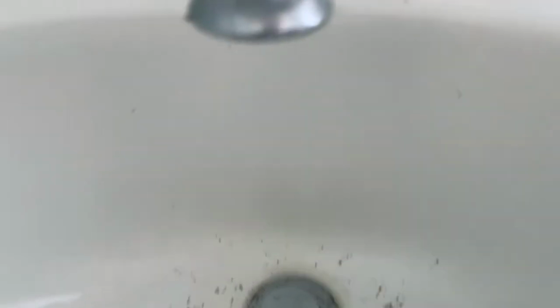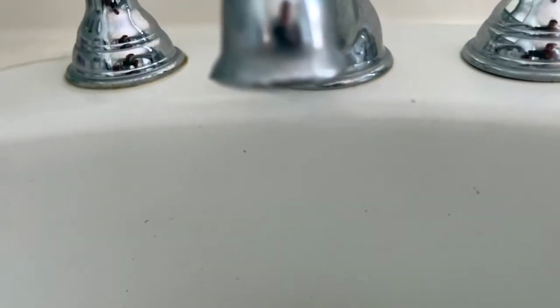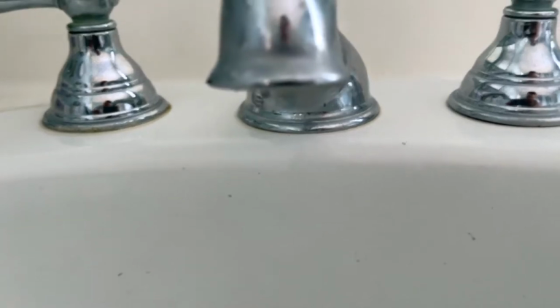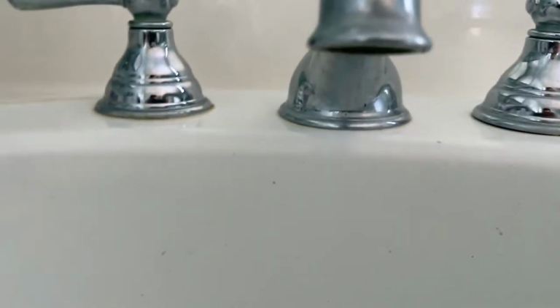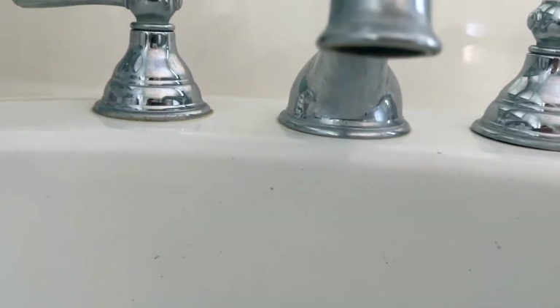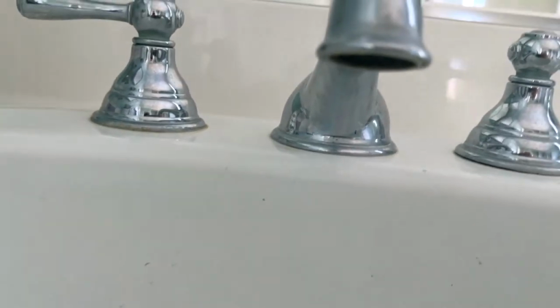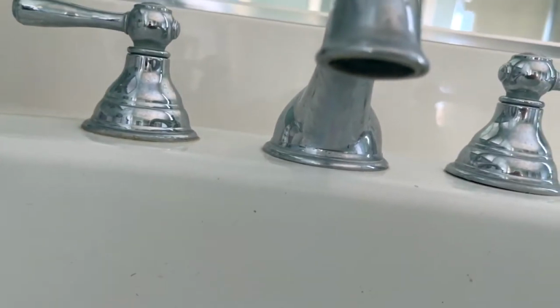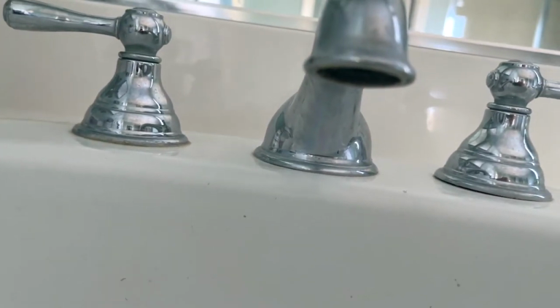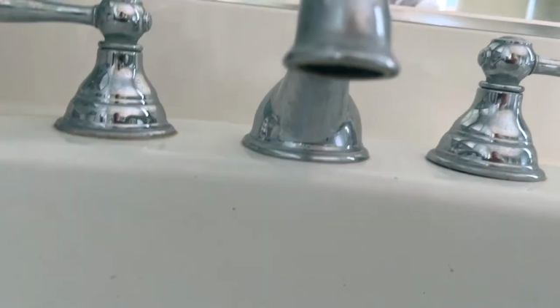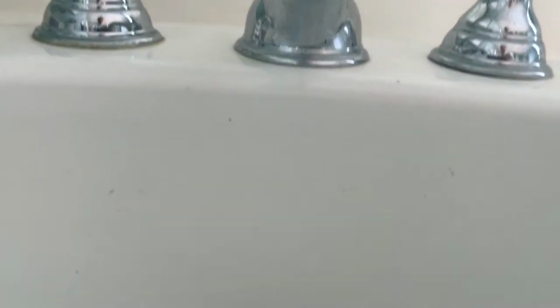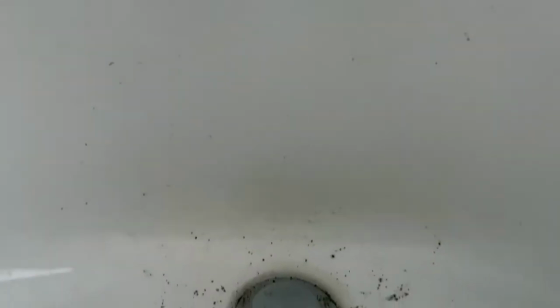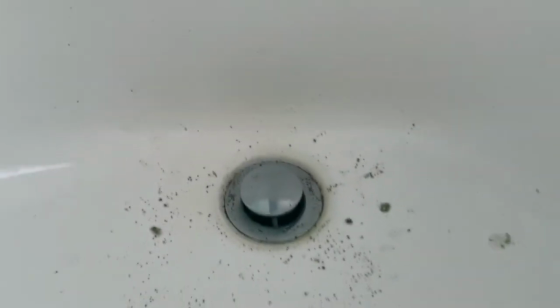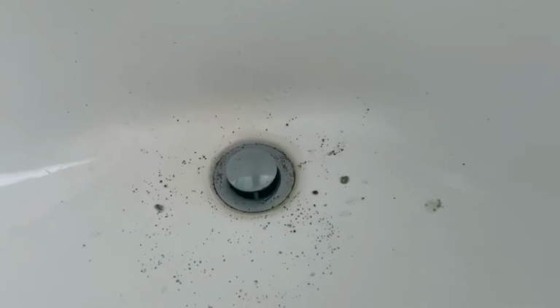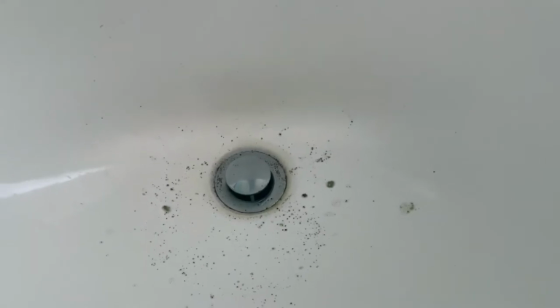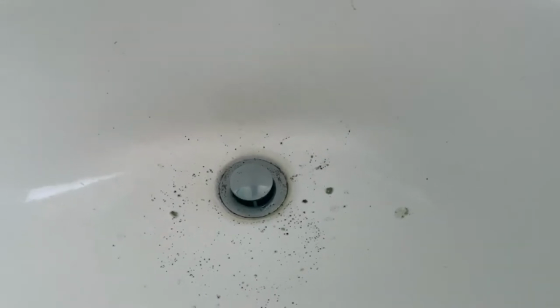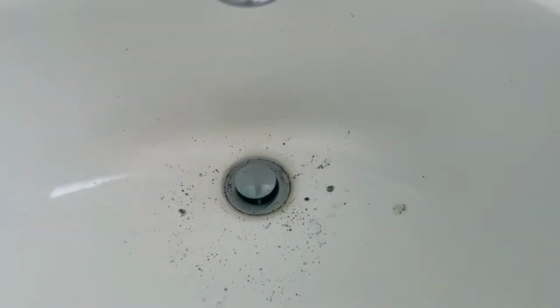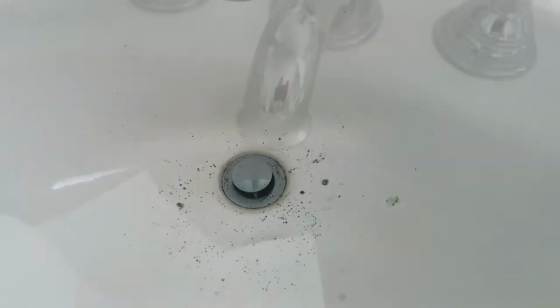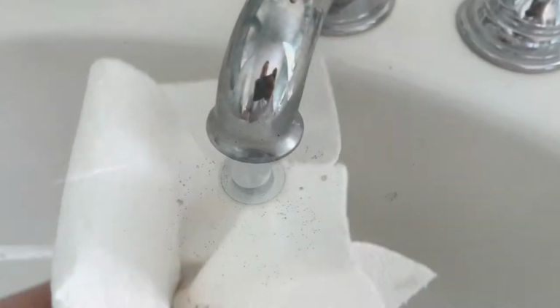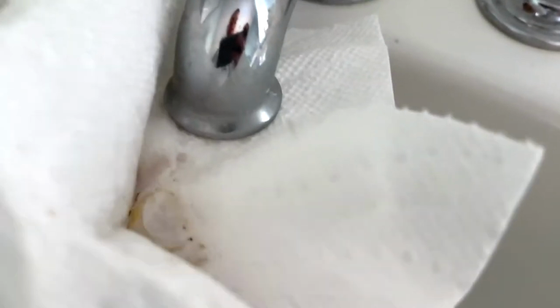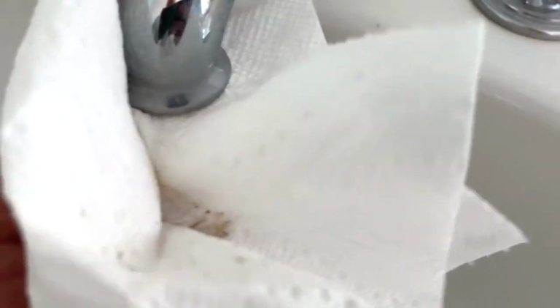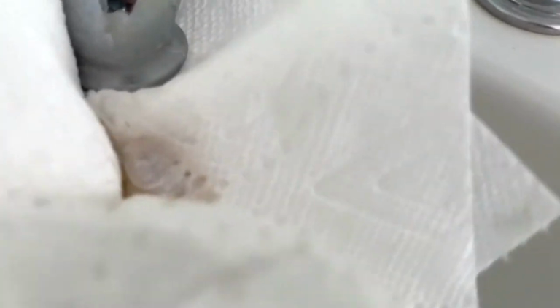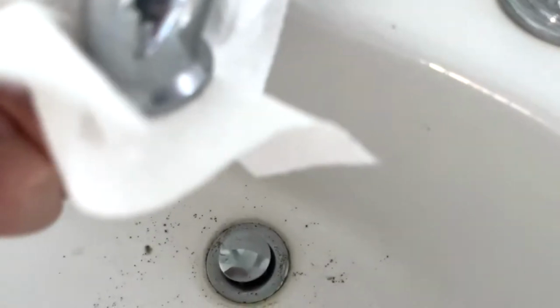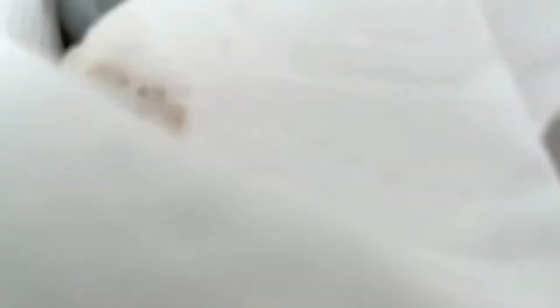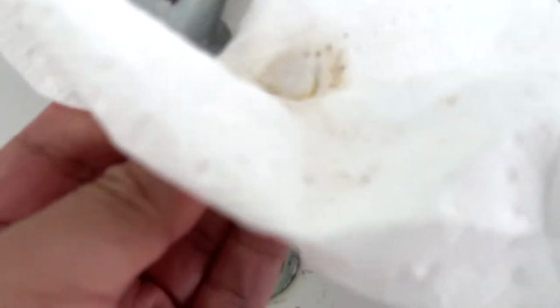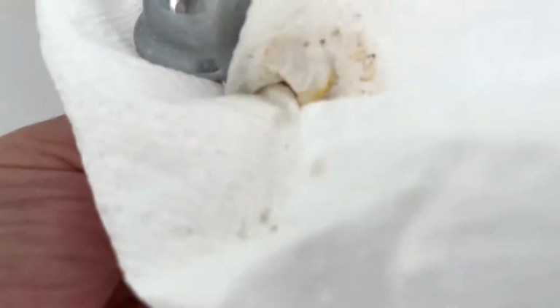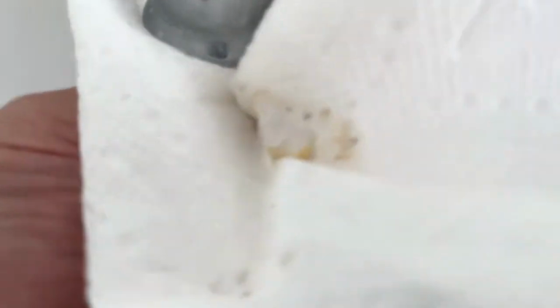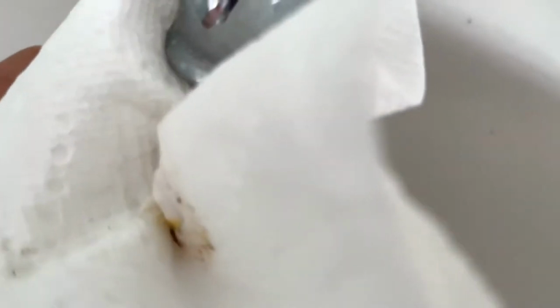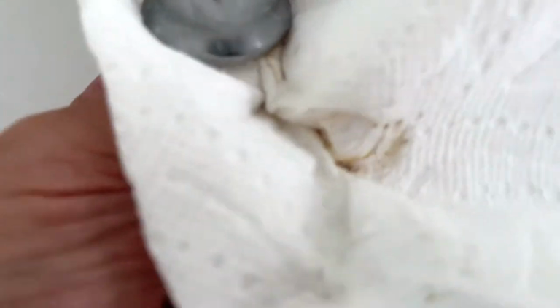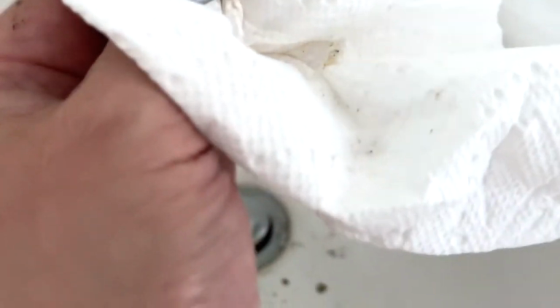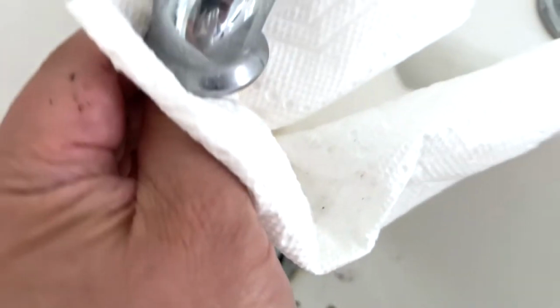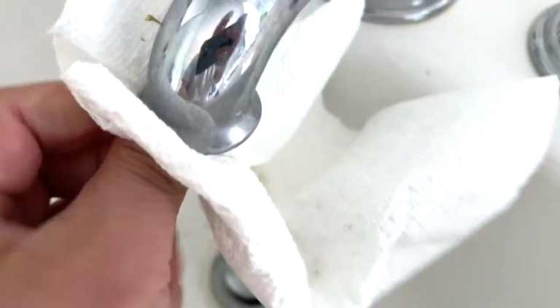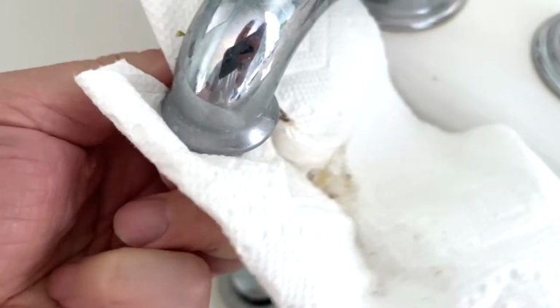That's just how it looks when the aerator's out. I'm going to get a towel to clean this first. Notice it's pretty dirty overall.